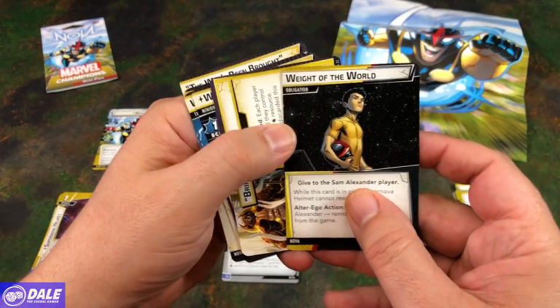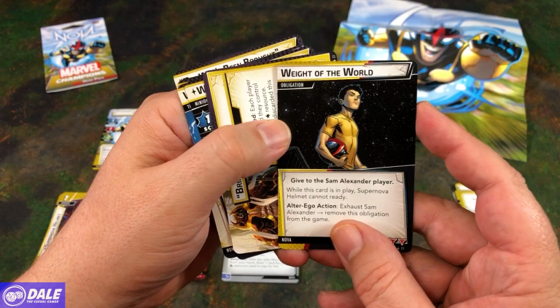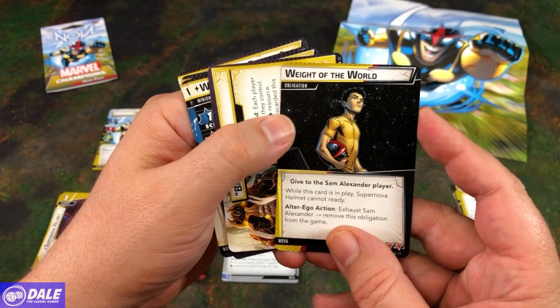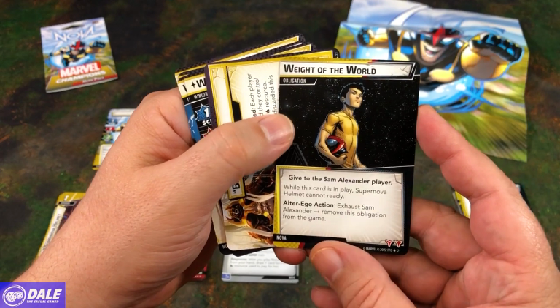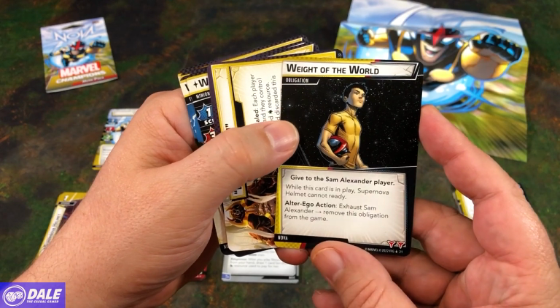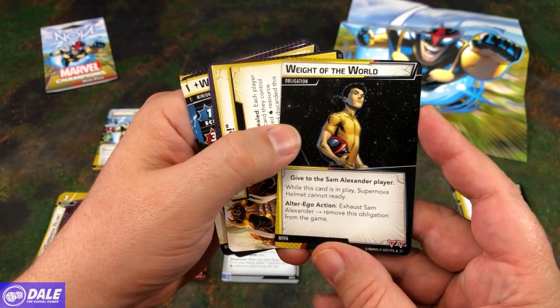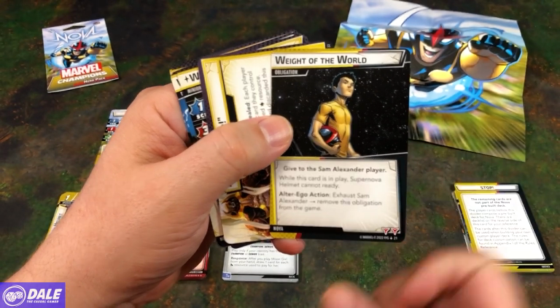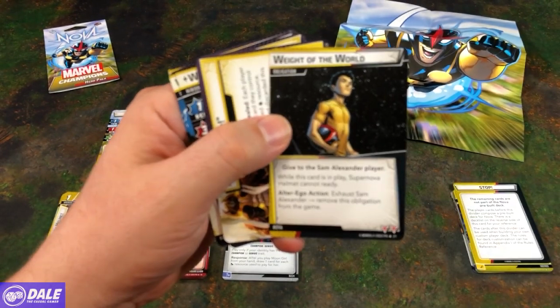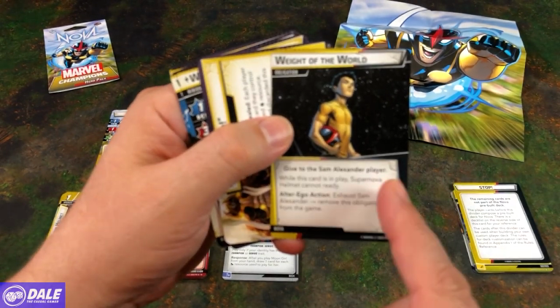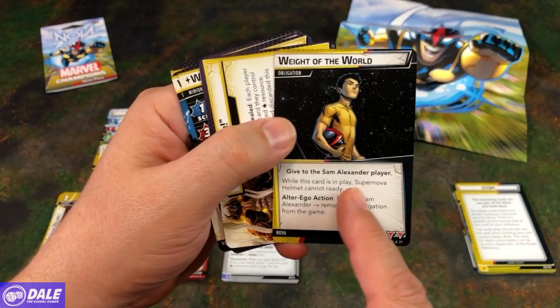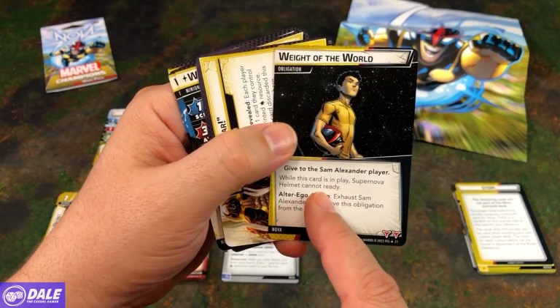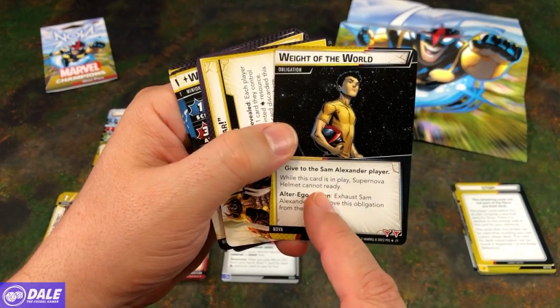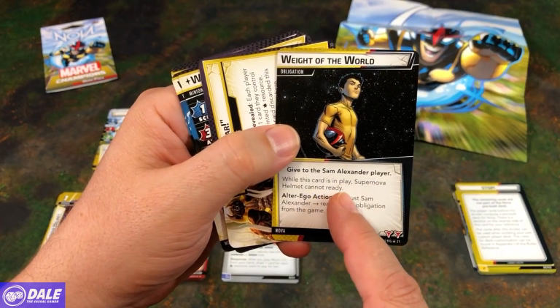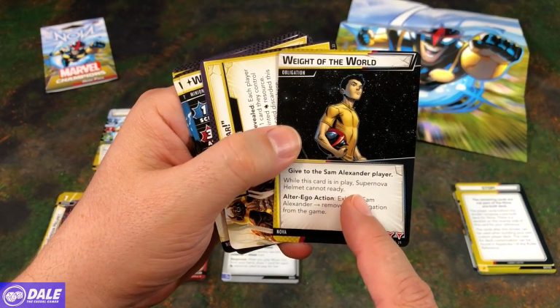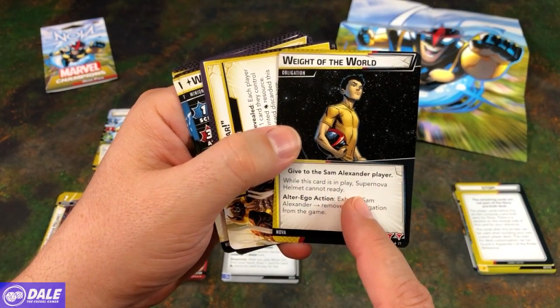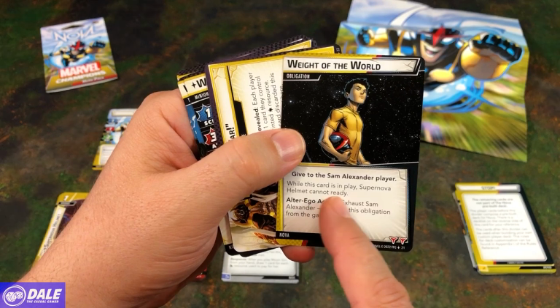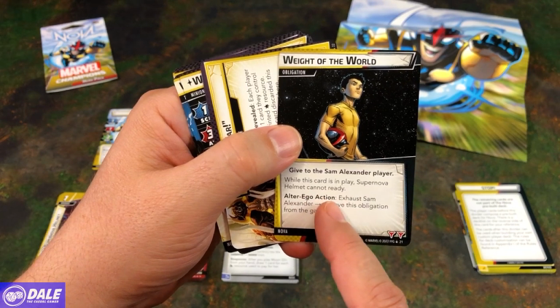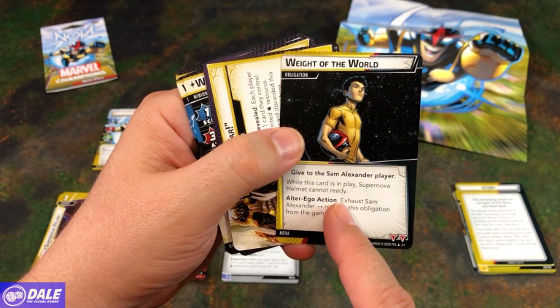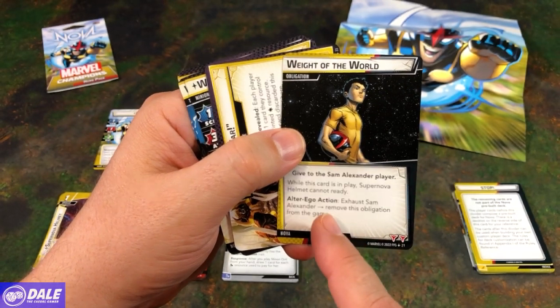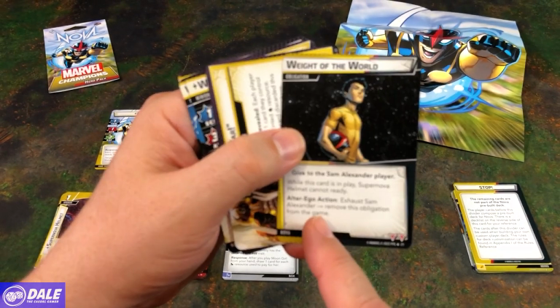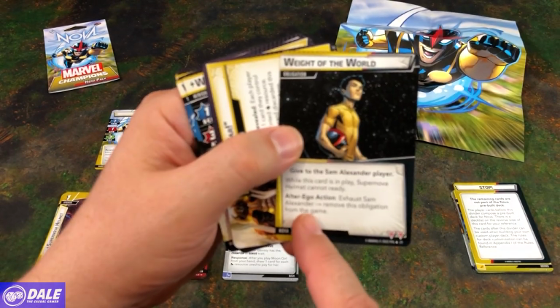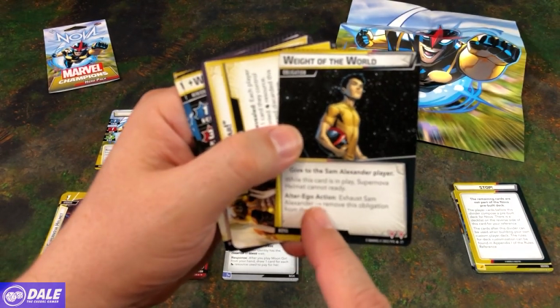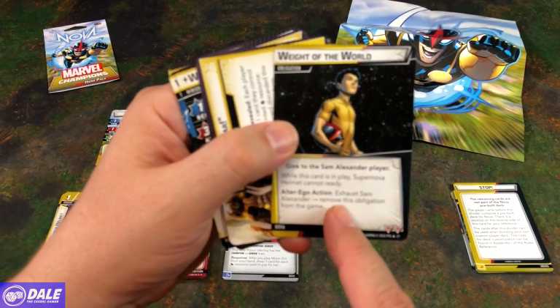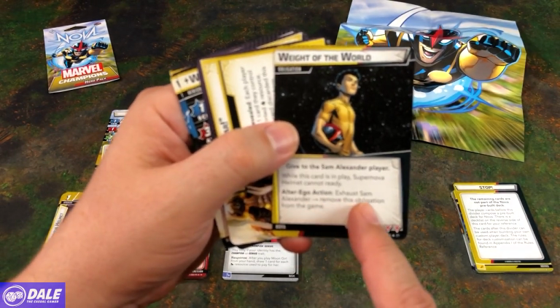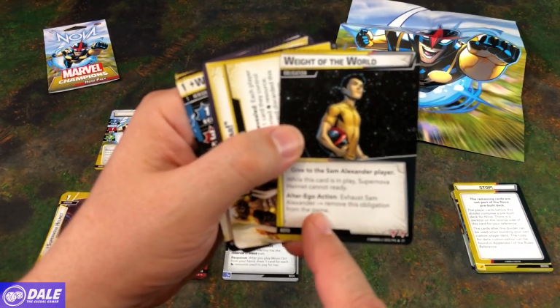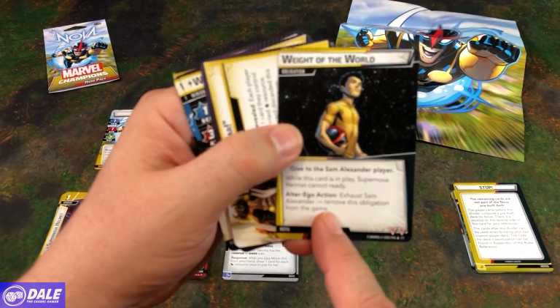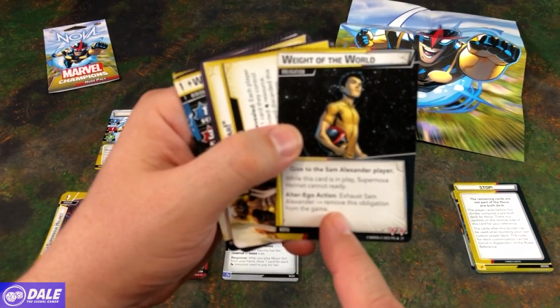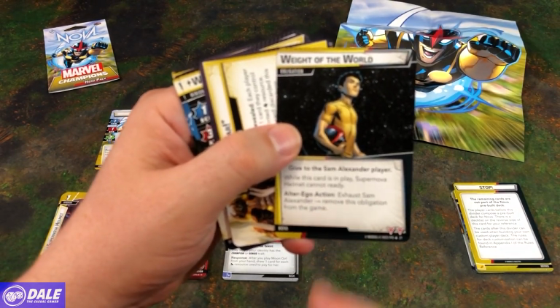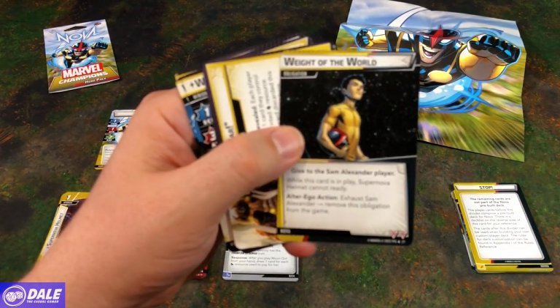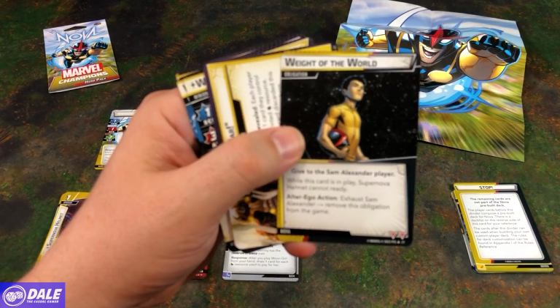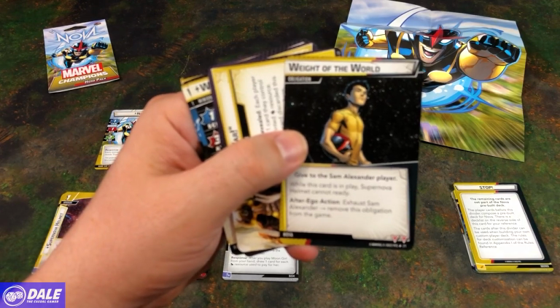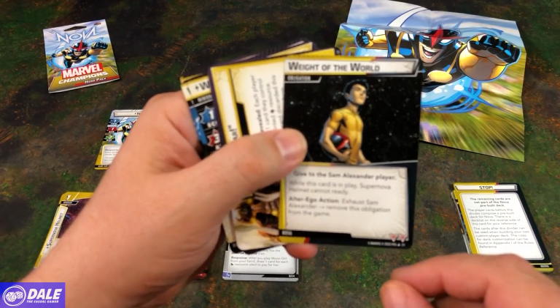Then the Obligation — Weight of the World. Give to the Sam Alexander player. While this card is in play, Supernova Helmet cannot ready. It's an Alter Ego Action — exhaust Sam Alexander to remove this Obligation from the game.